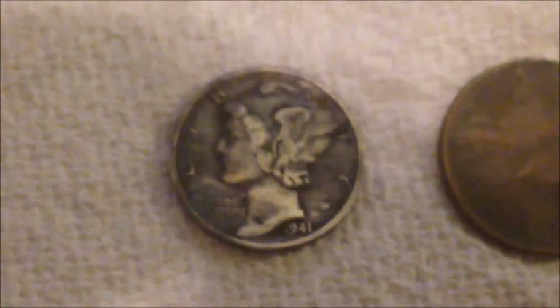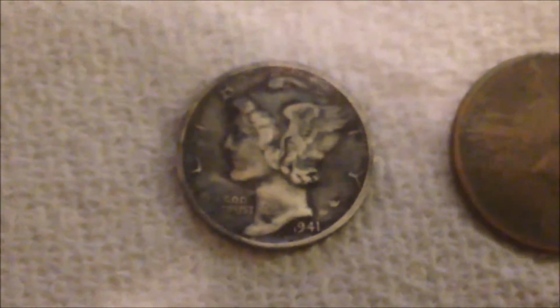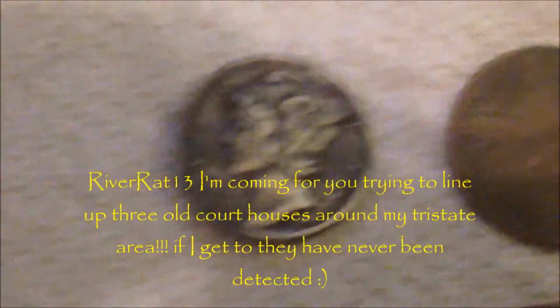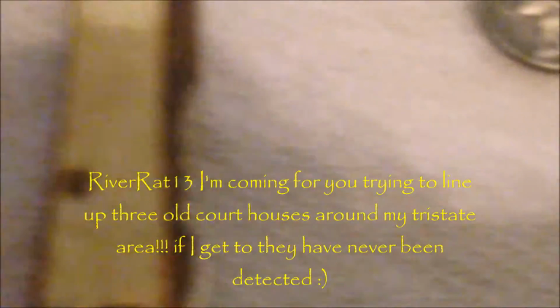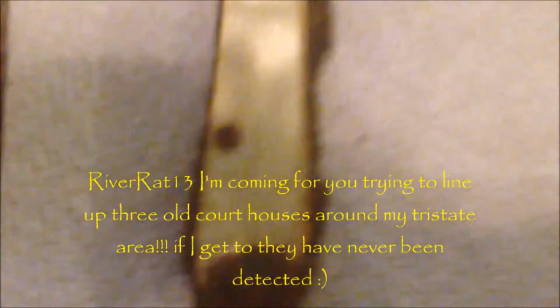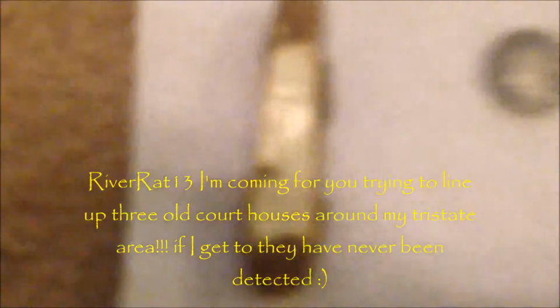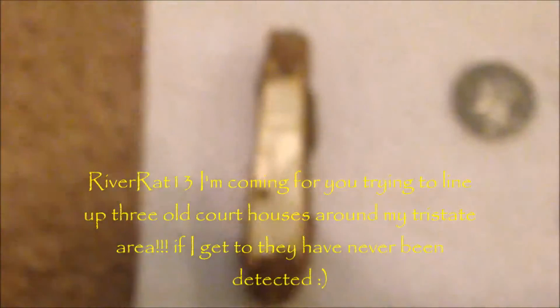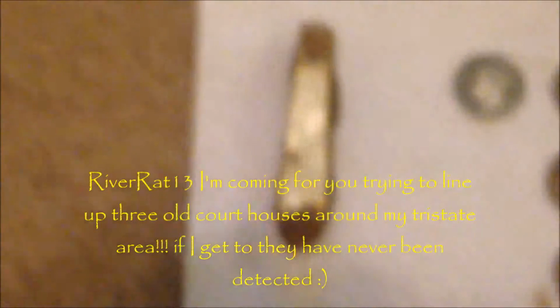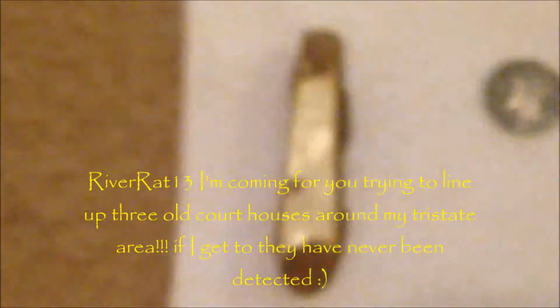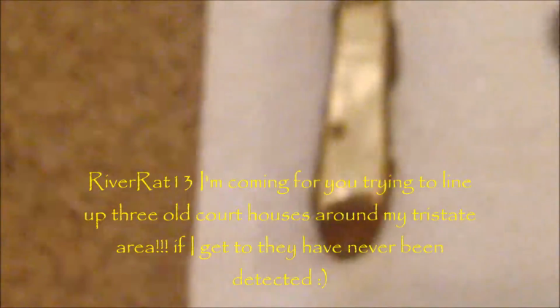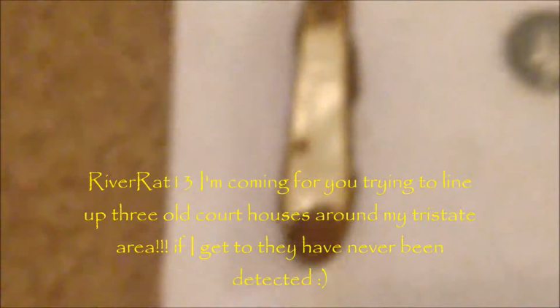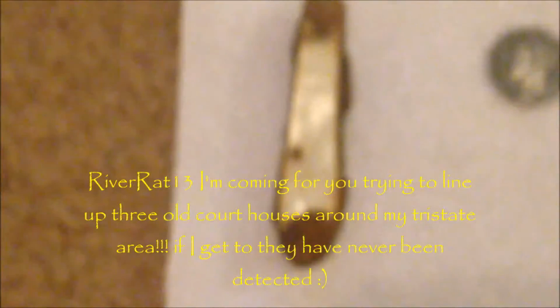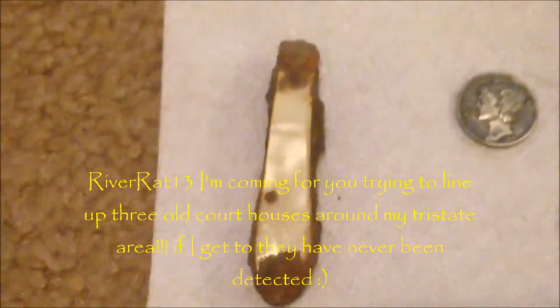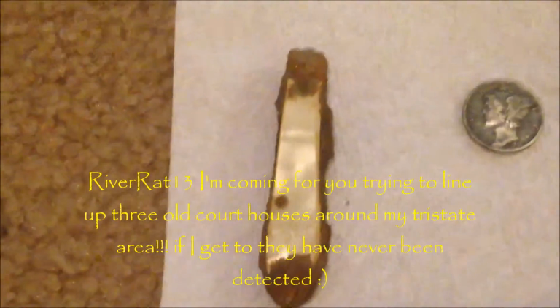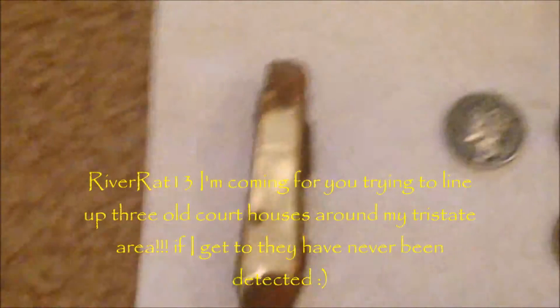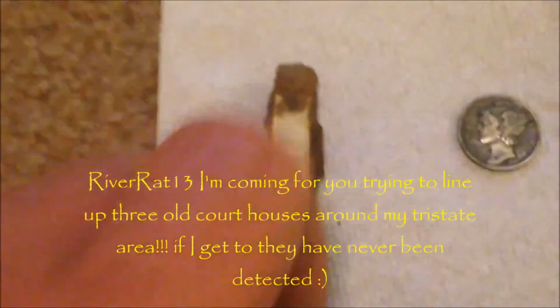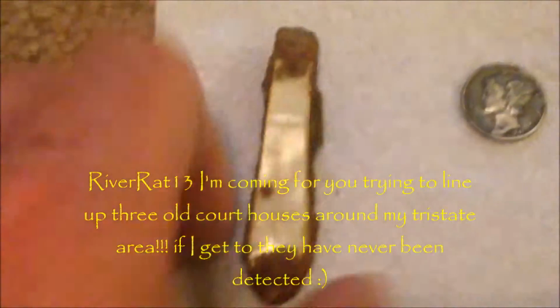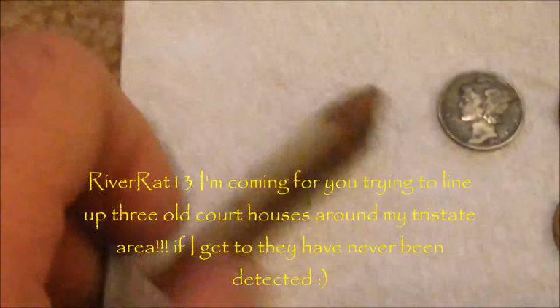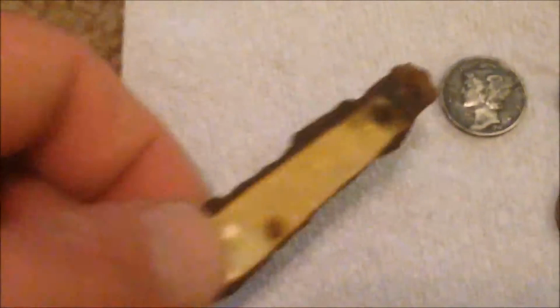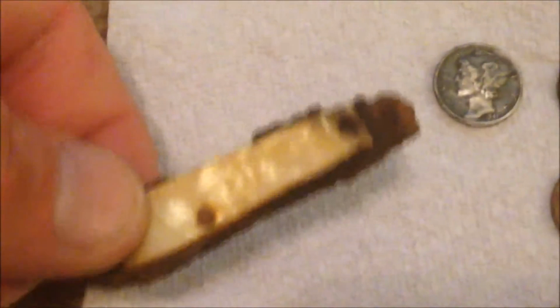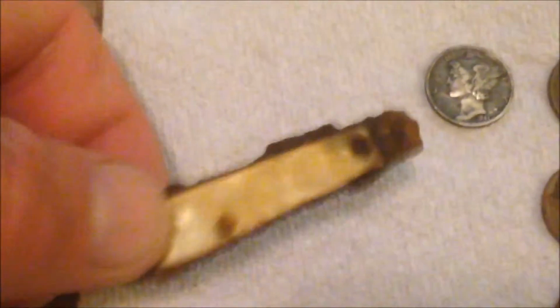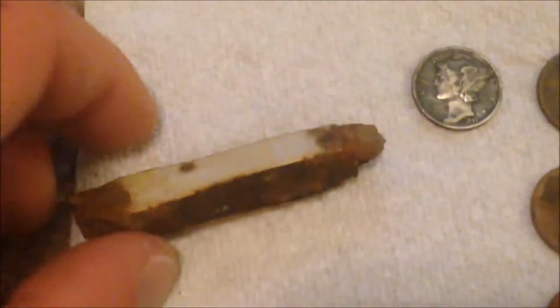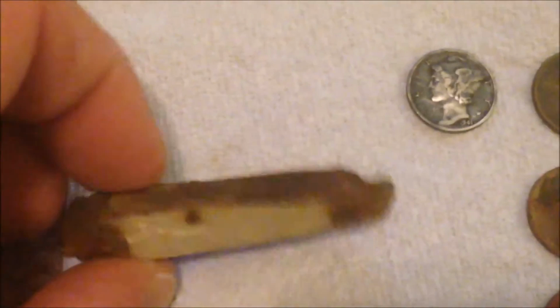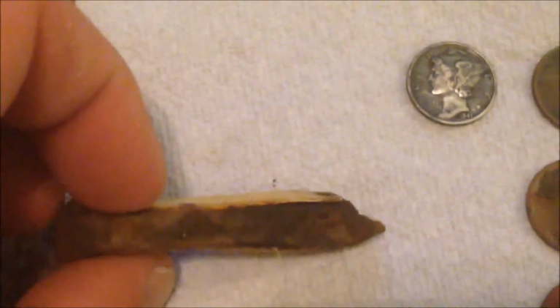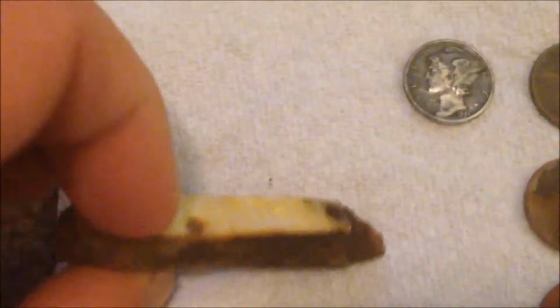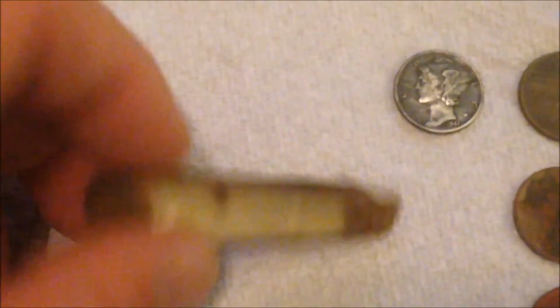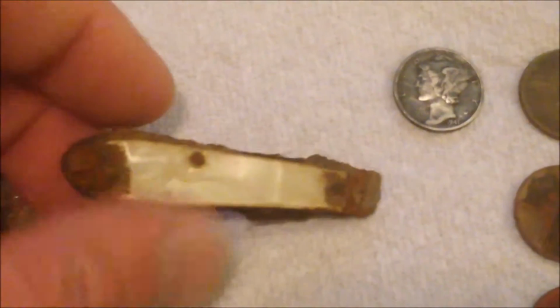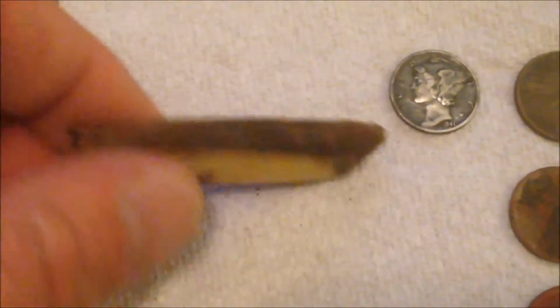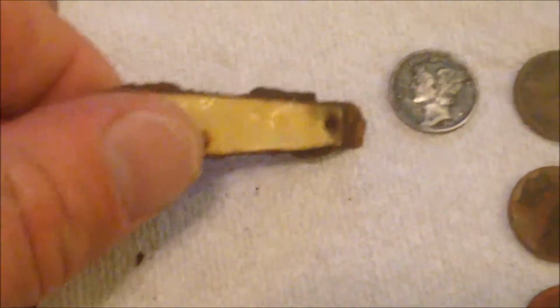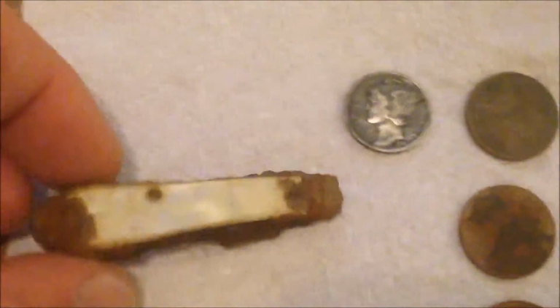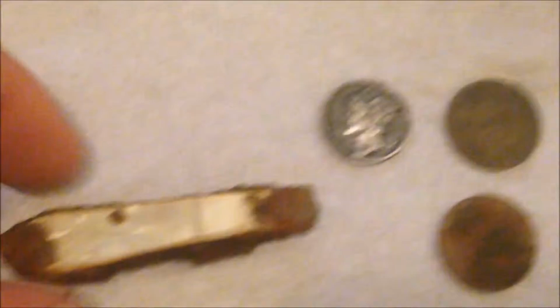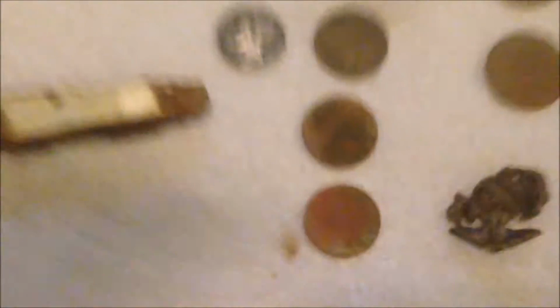Also this knife — it looks really old, almost like ivory for the handle. It's all rusted, I can't get it open, but just wanted to show you the finds for today.